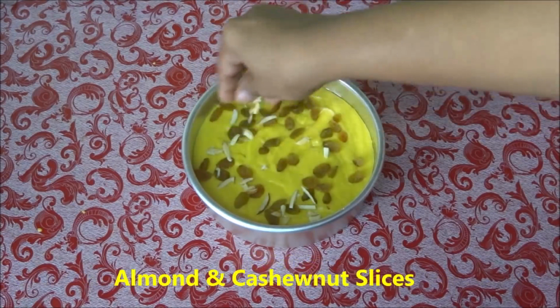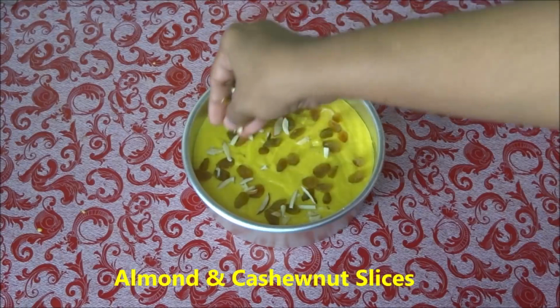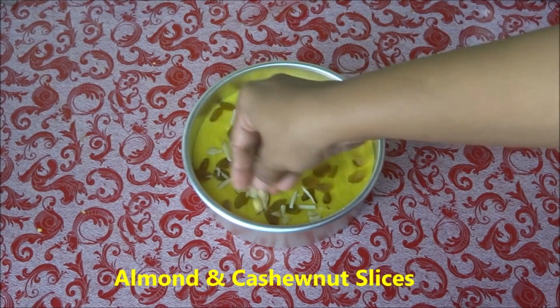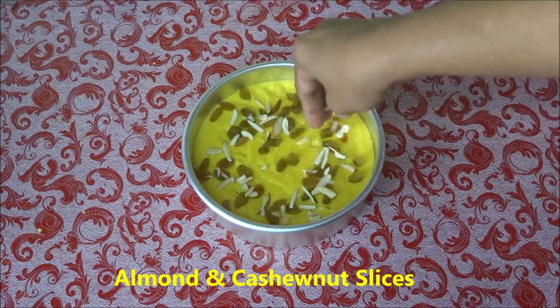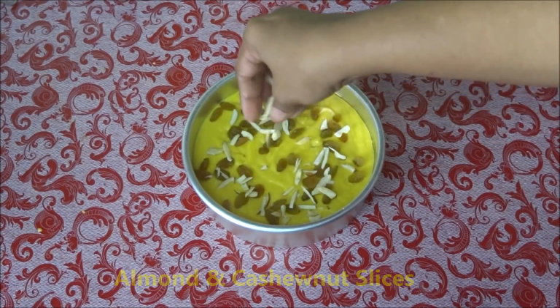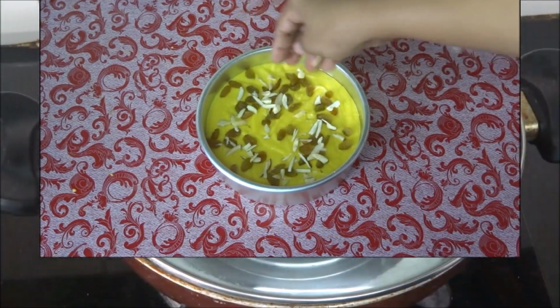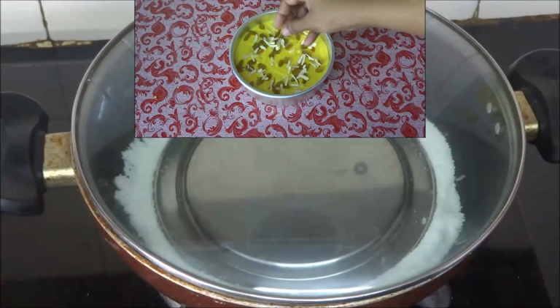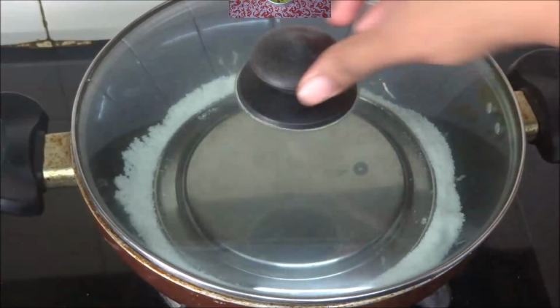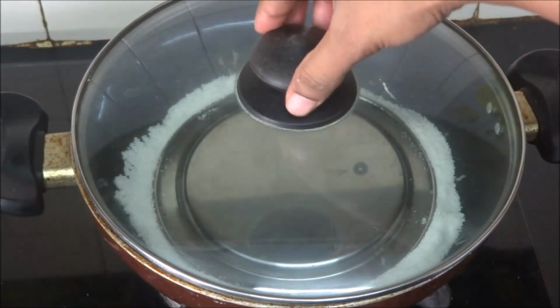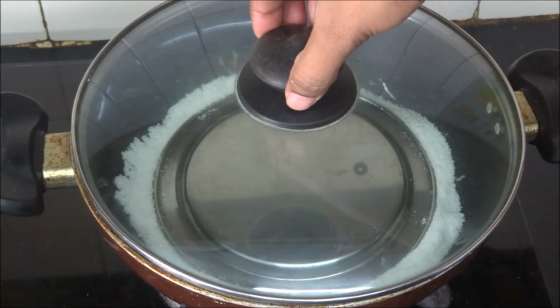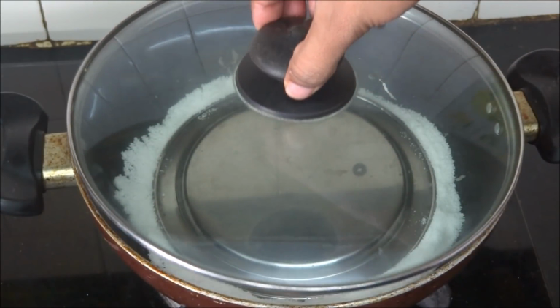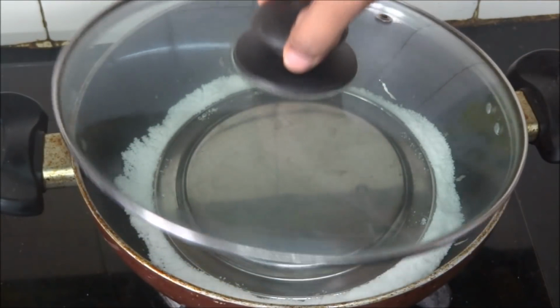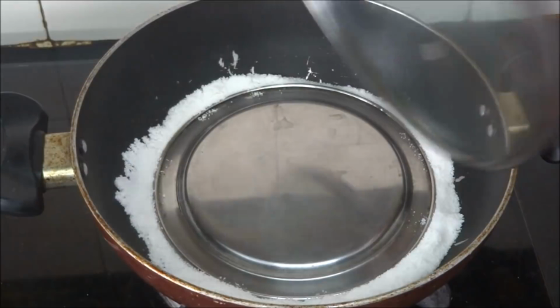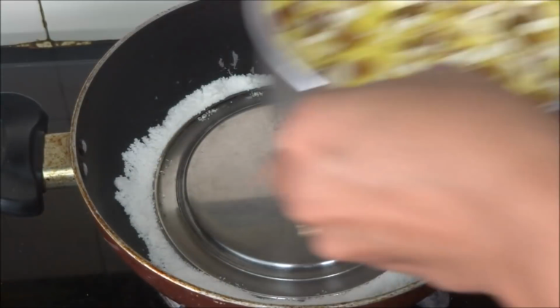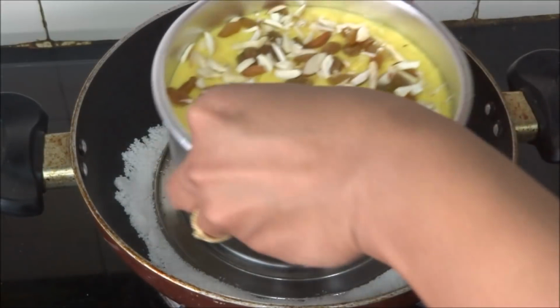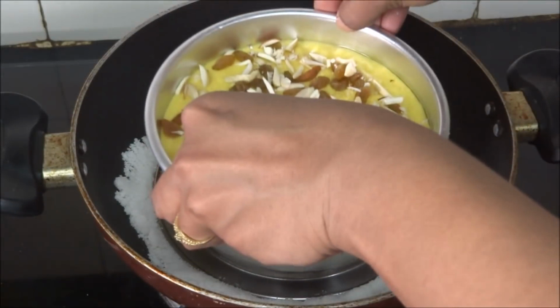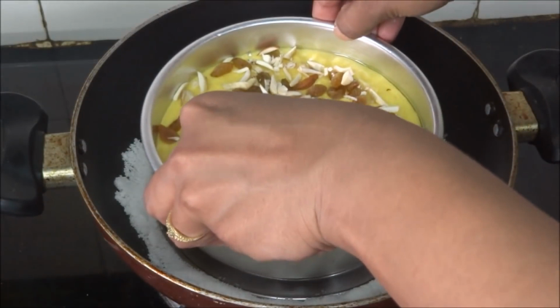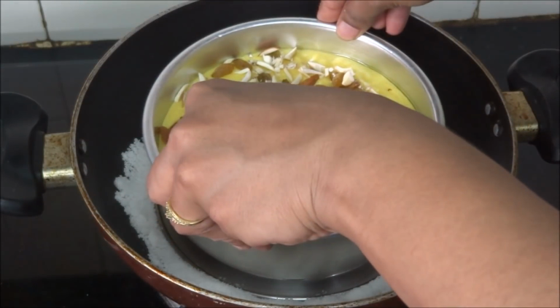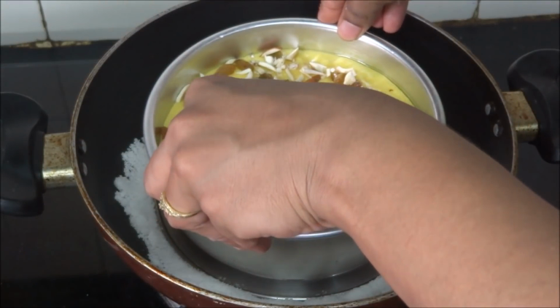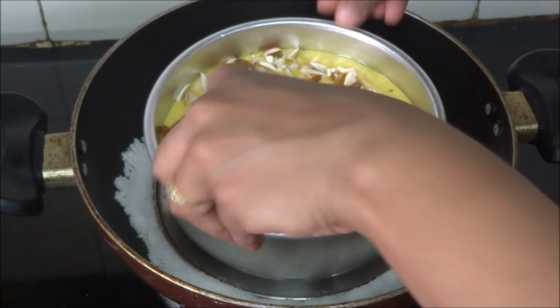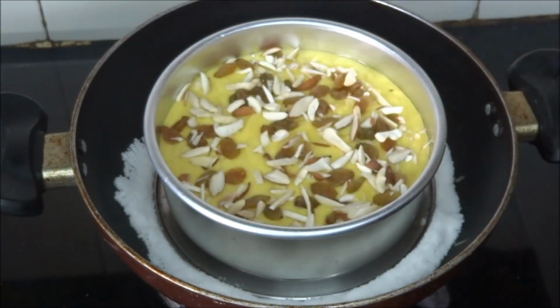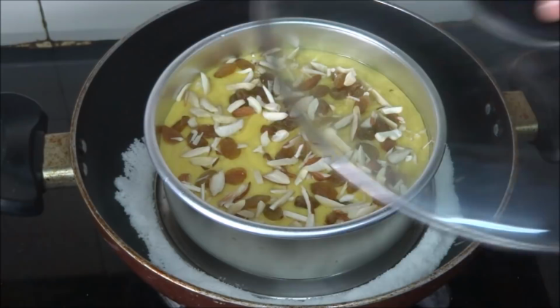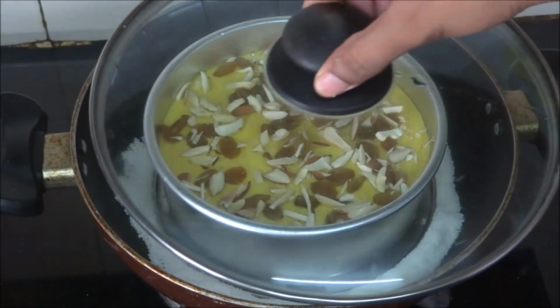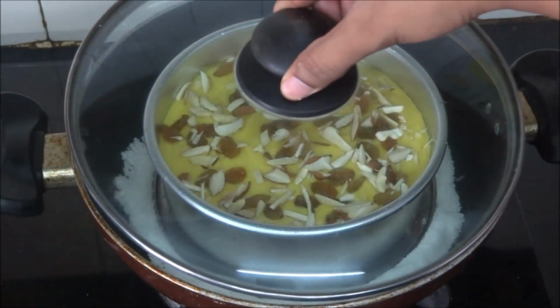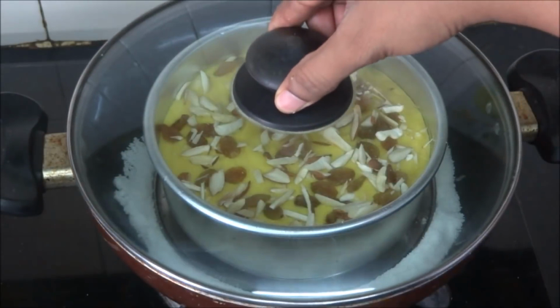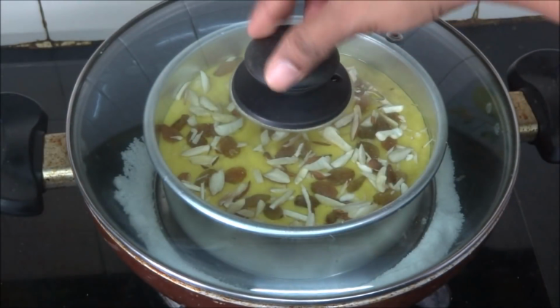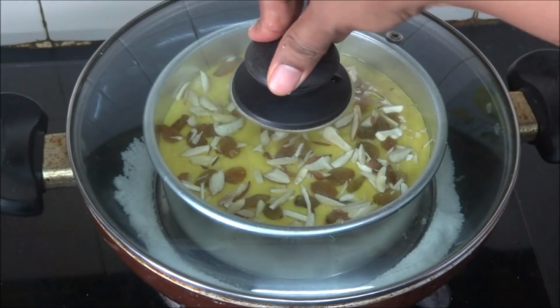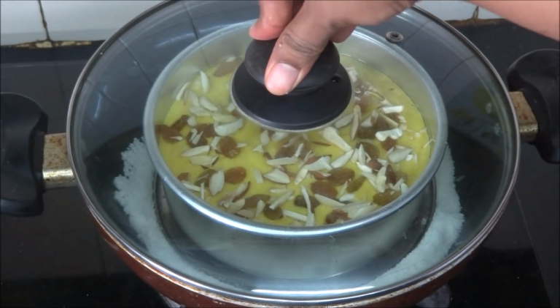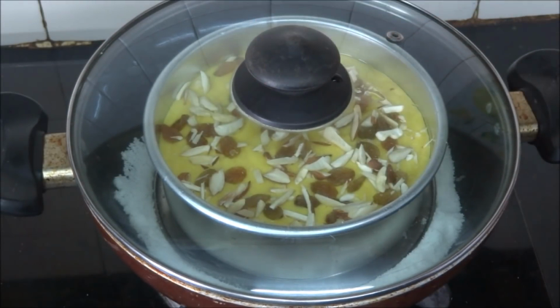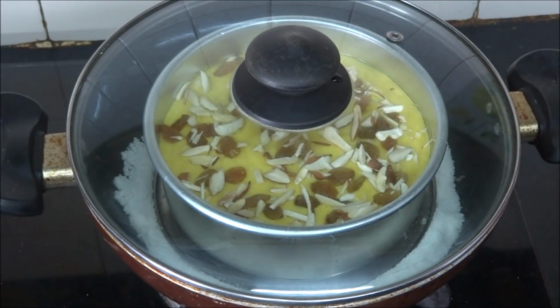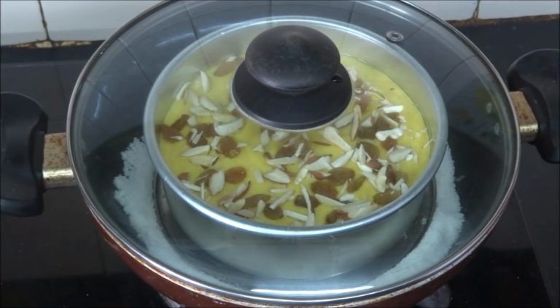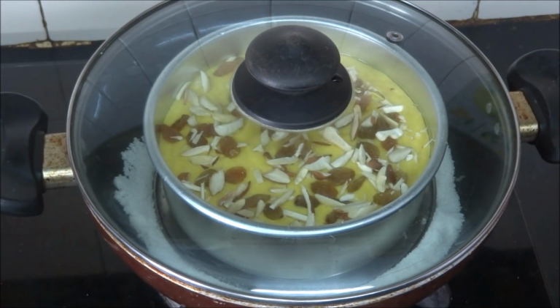Add chopped almonds and cashew nuts. Now place the bowl into the kadai, close the lid, and bake the cake for 30 minutes.